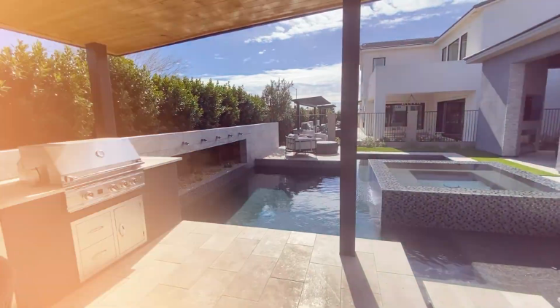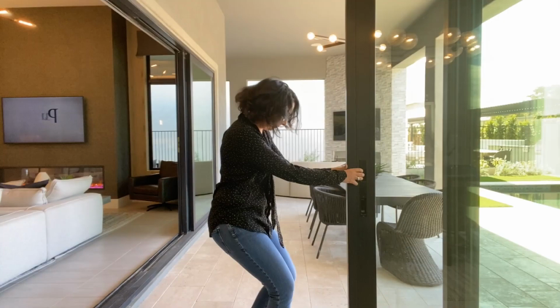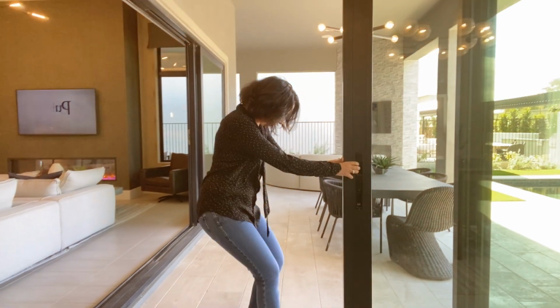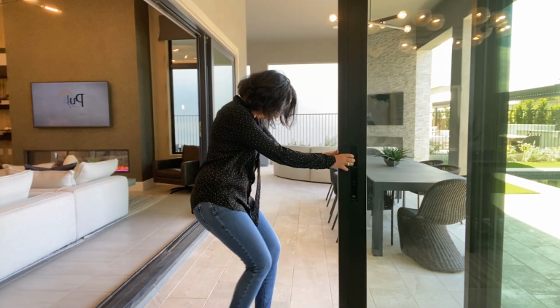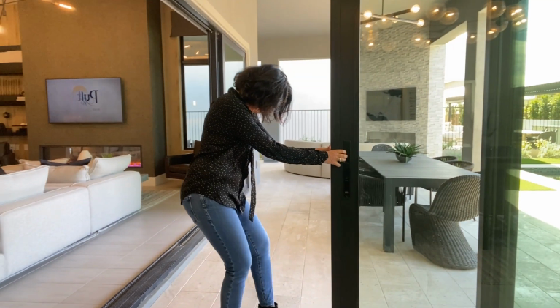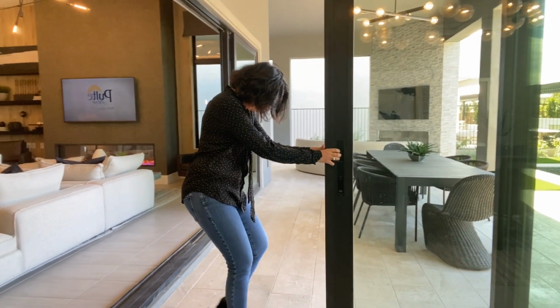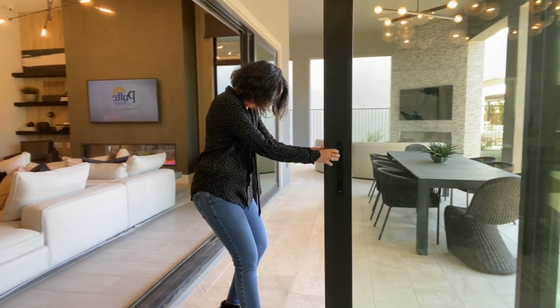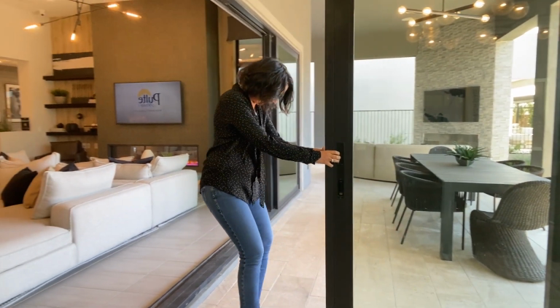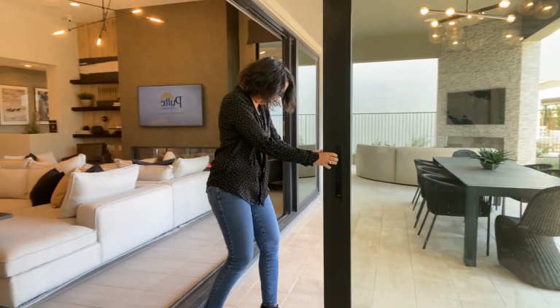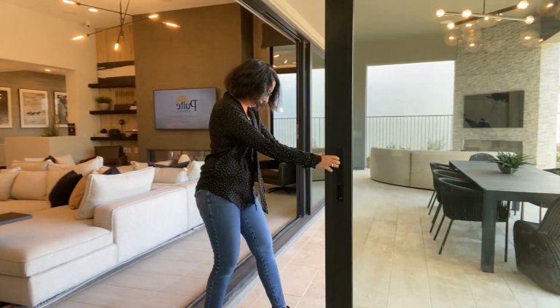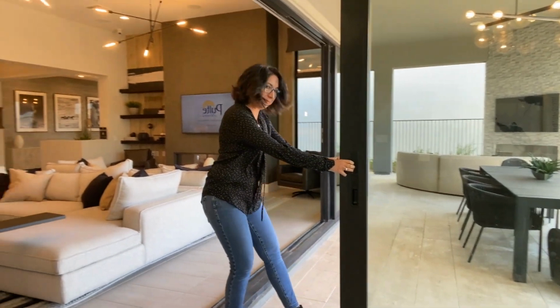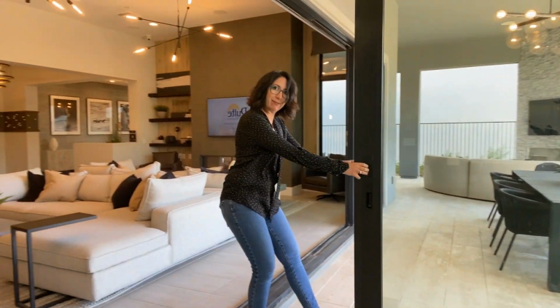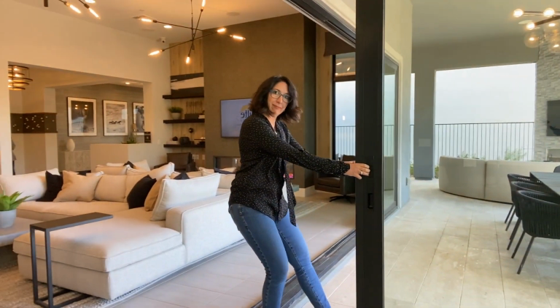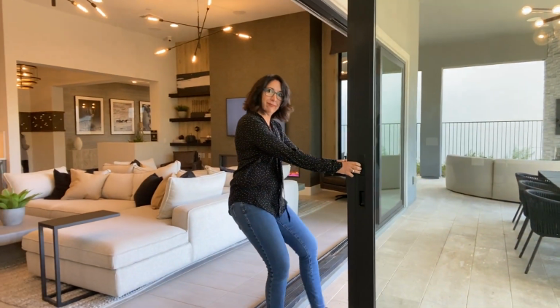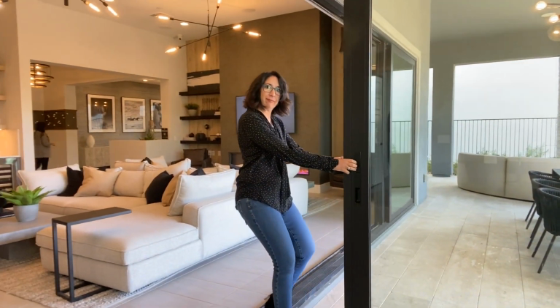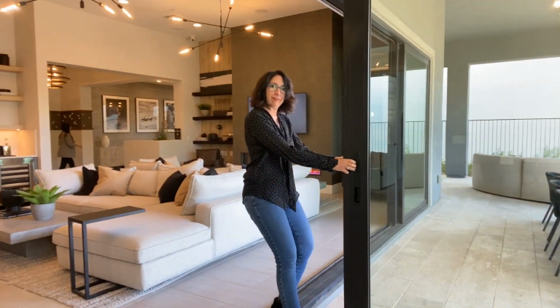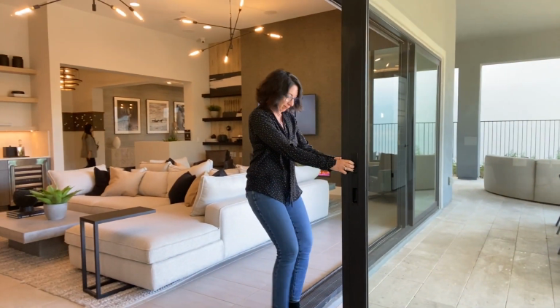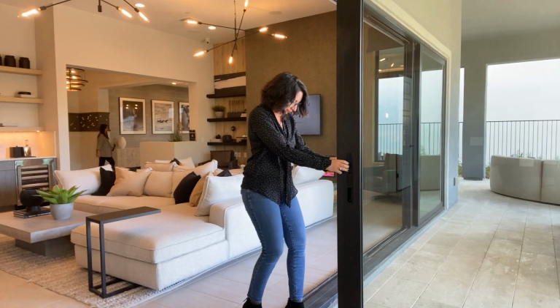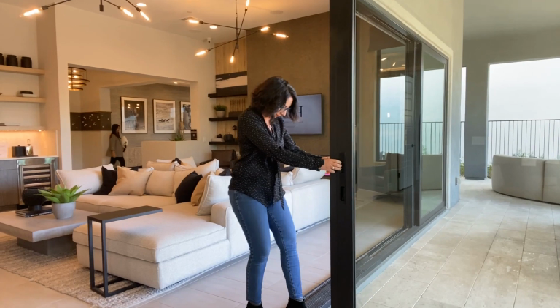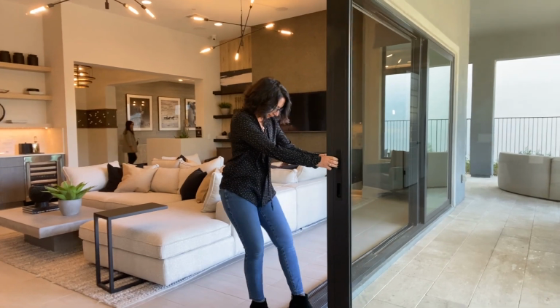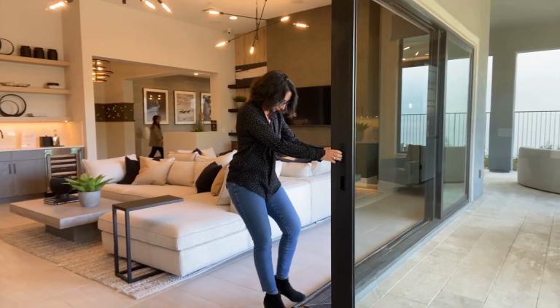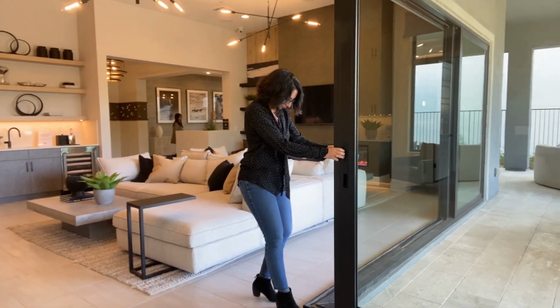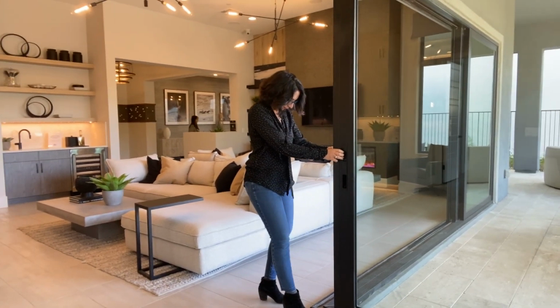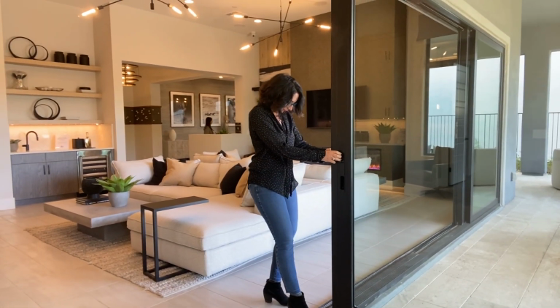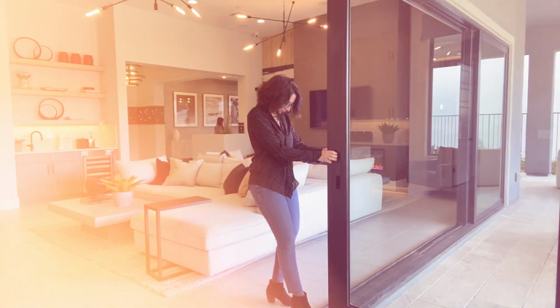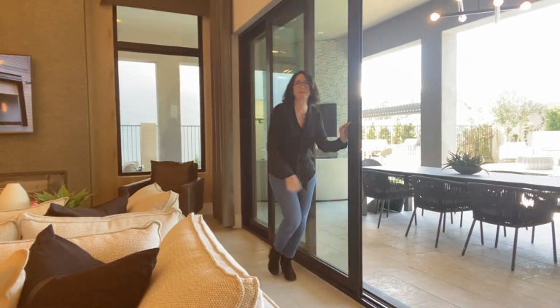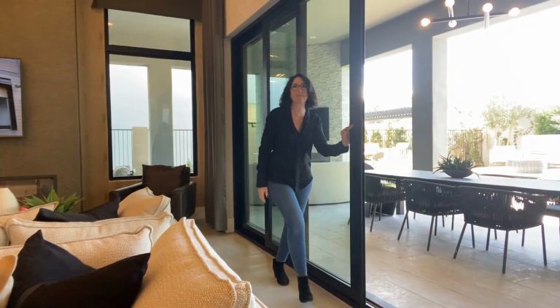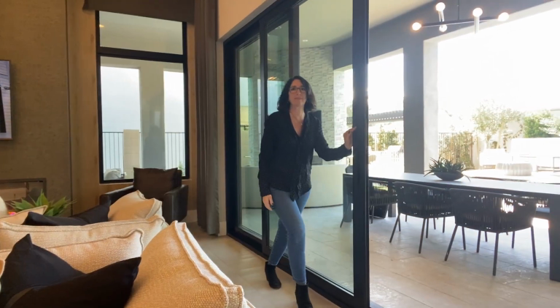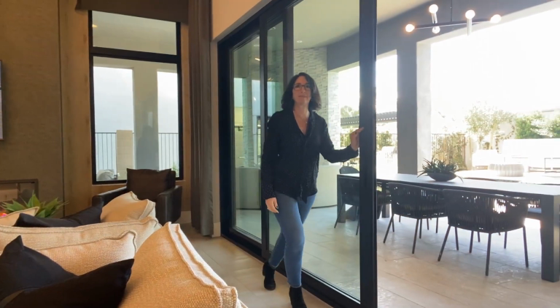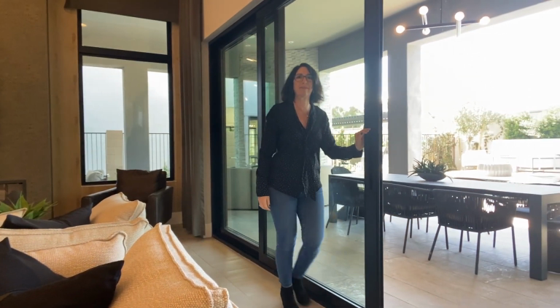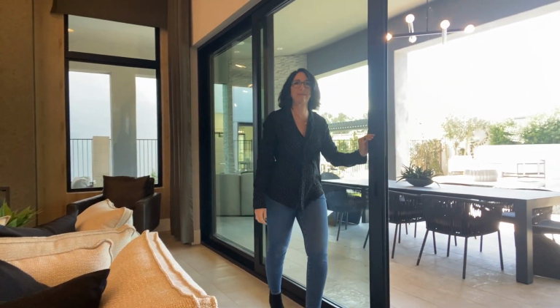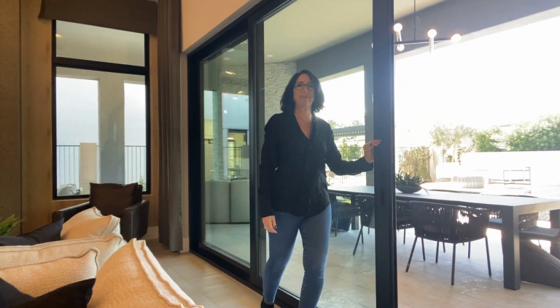I want to point out the sliding glass door to see it in motion. There are actually two sliders that come together and meet in the corner to close off the backyard.